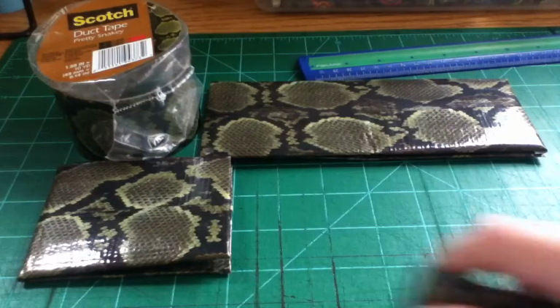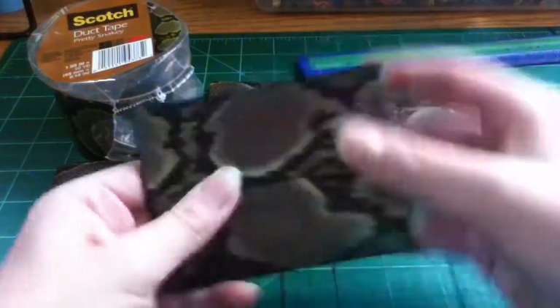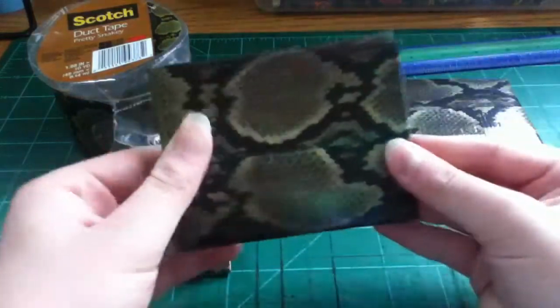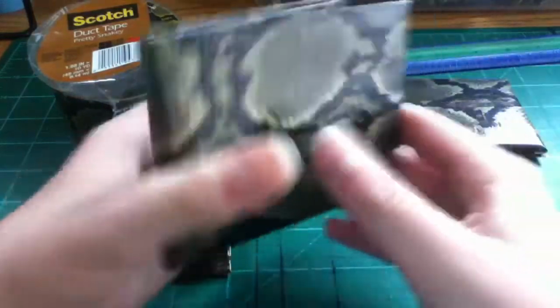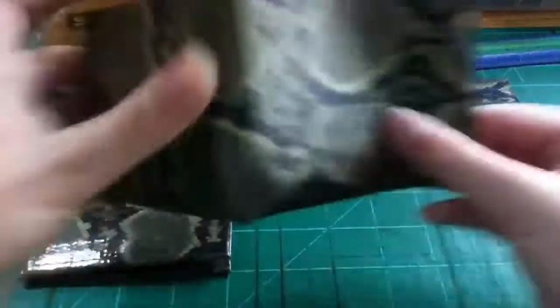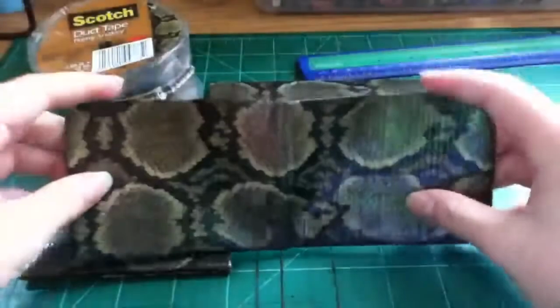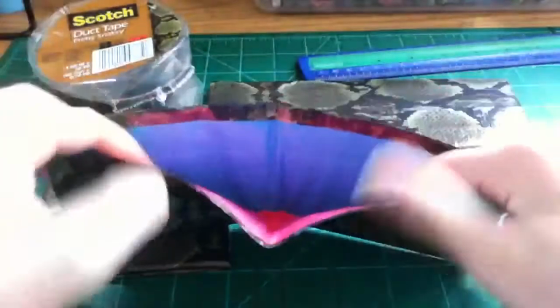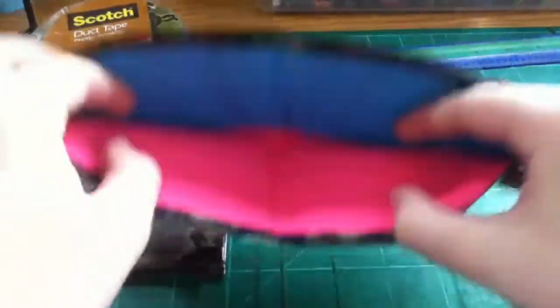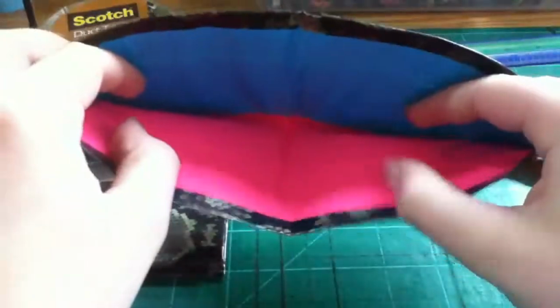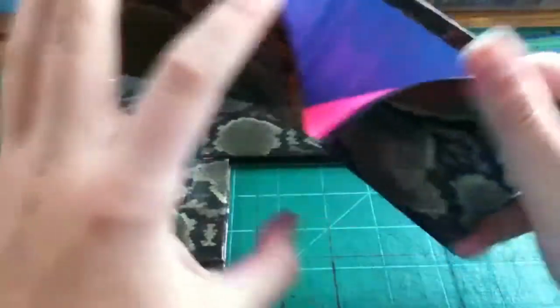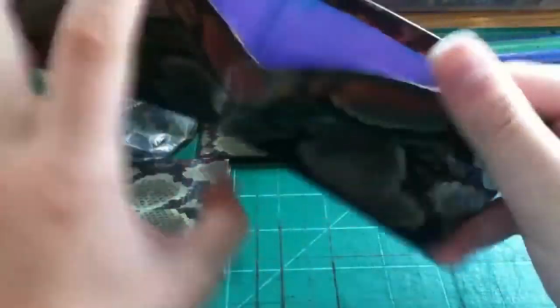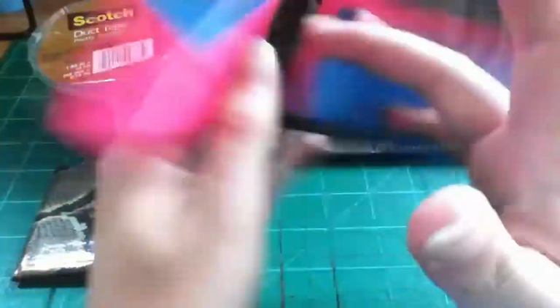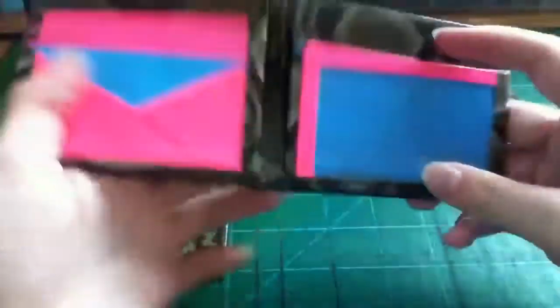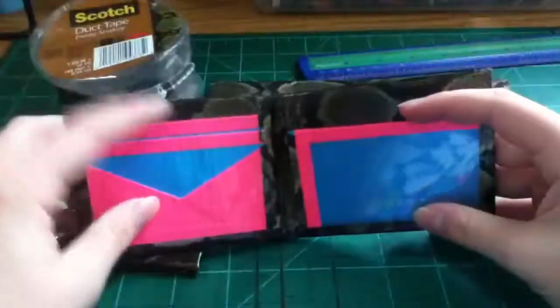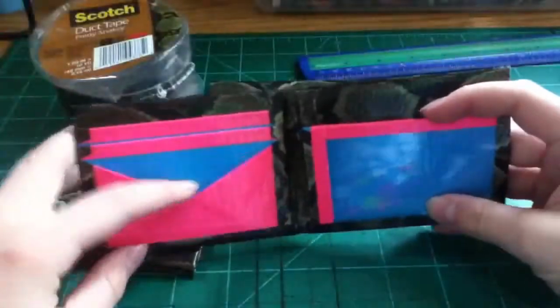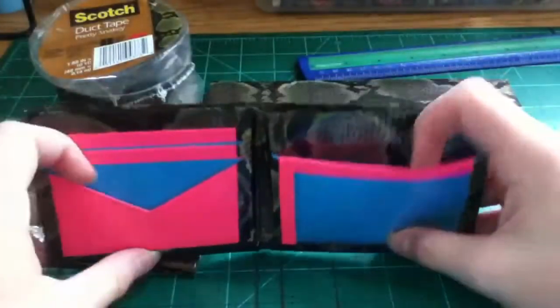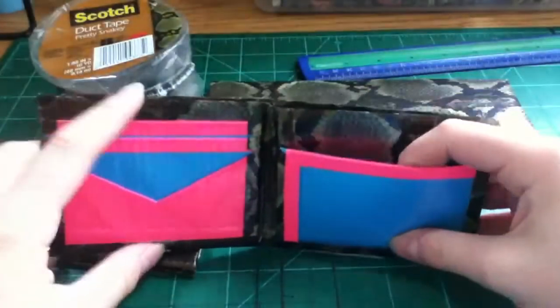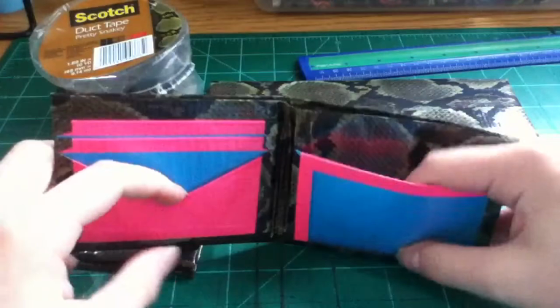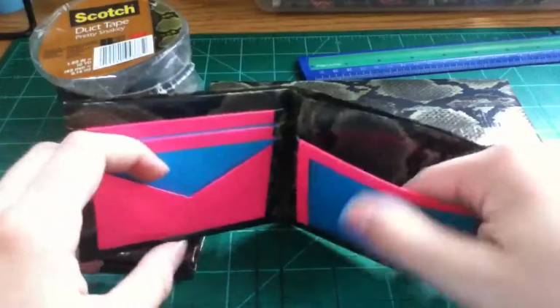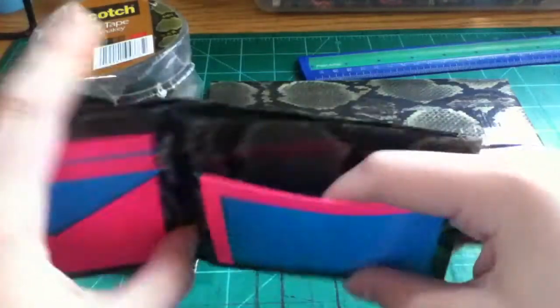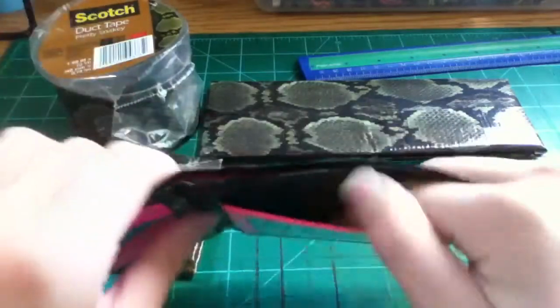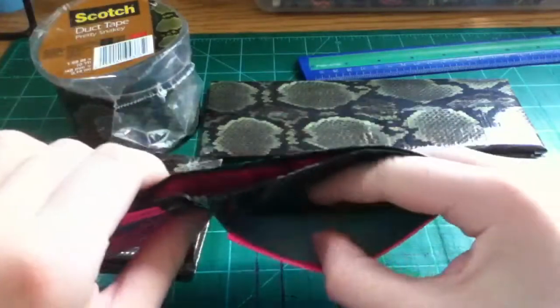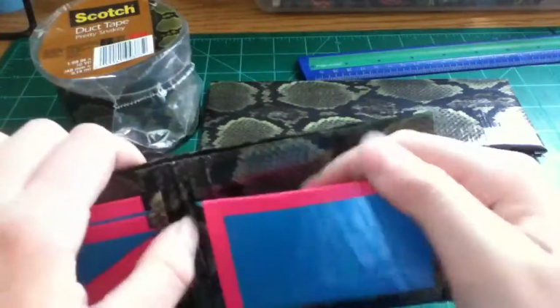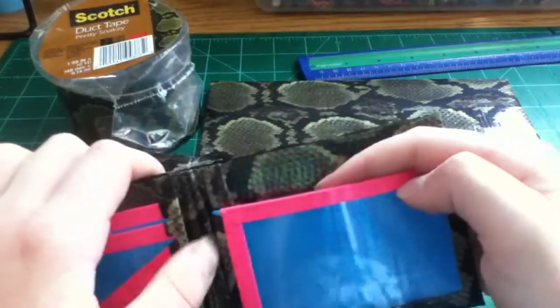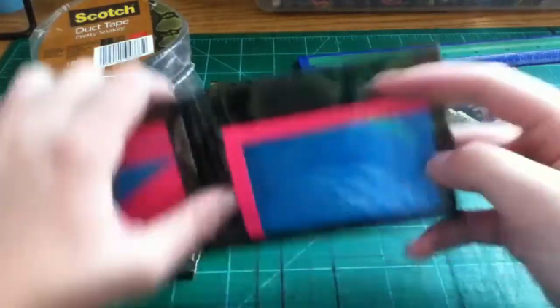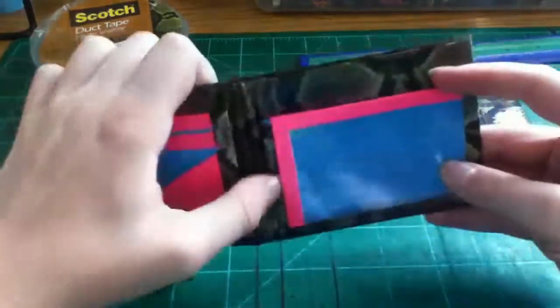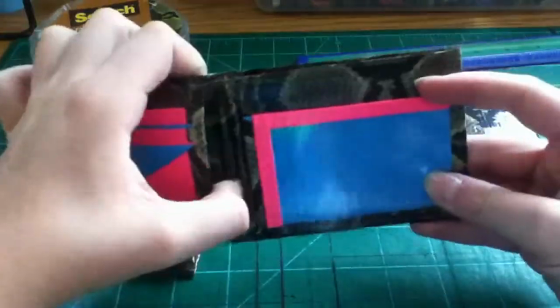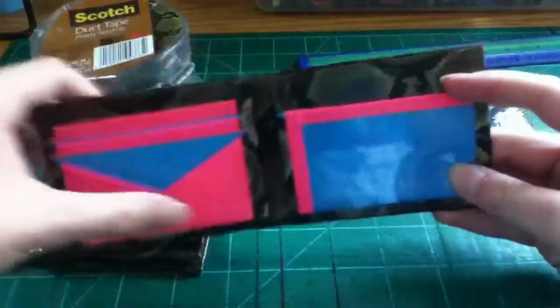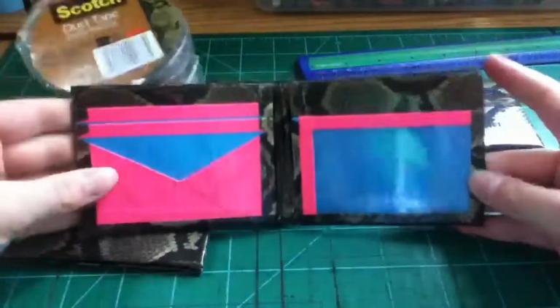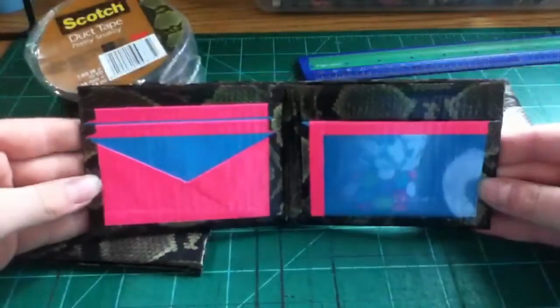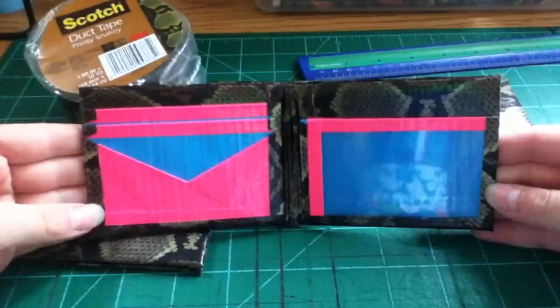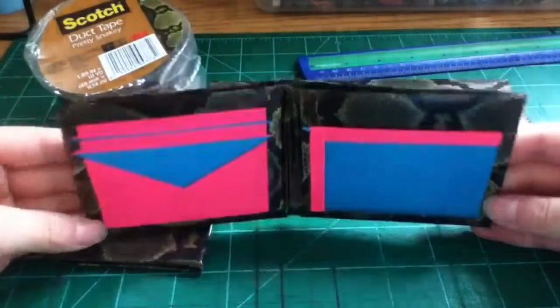Then I made this bifold with hot pink and electric blue. It just has two V-pockets, top ID, and two hiddens. And I really, really like this one.